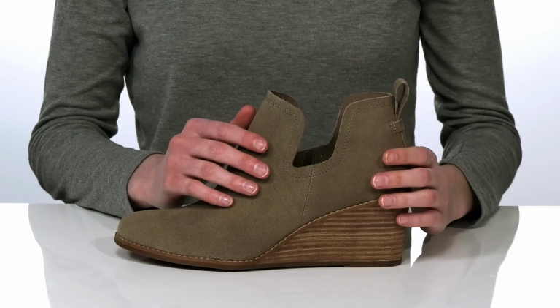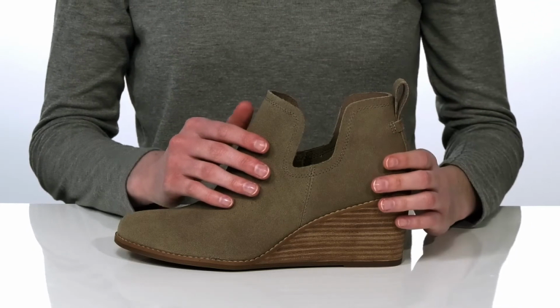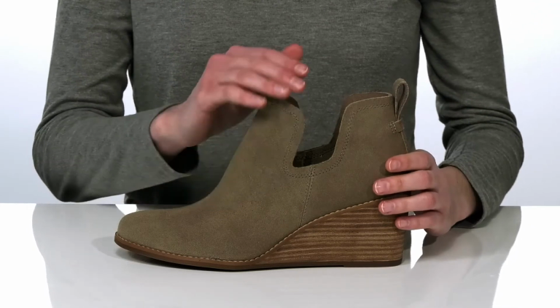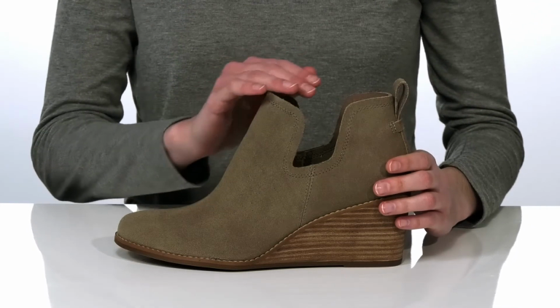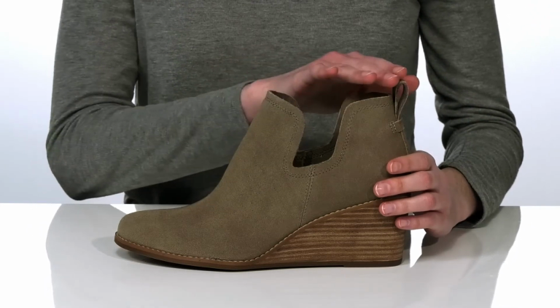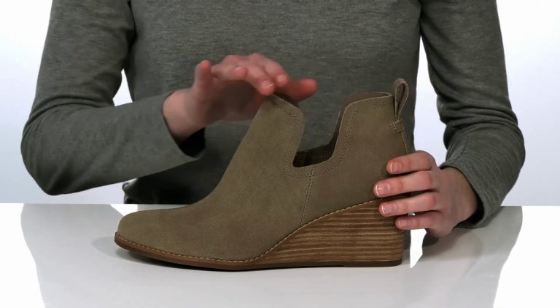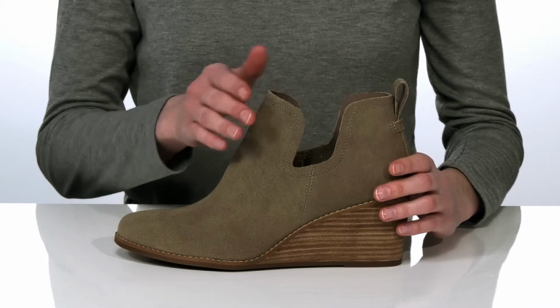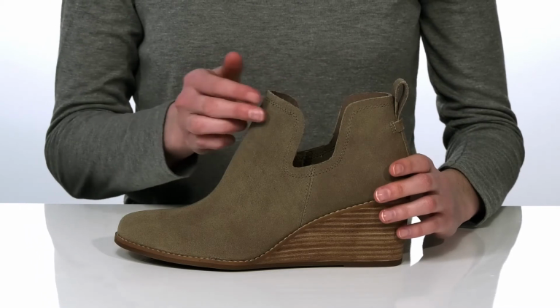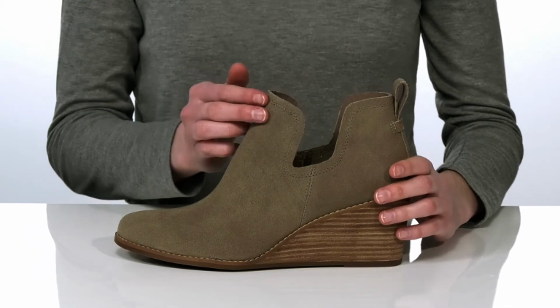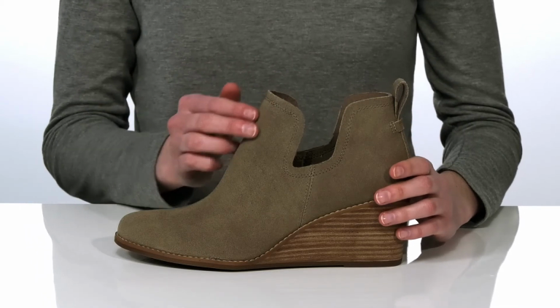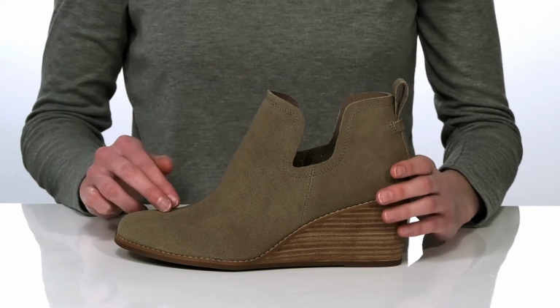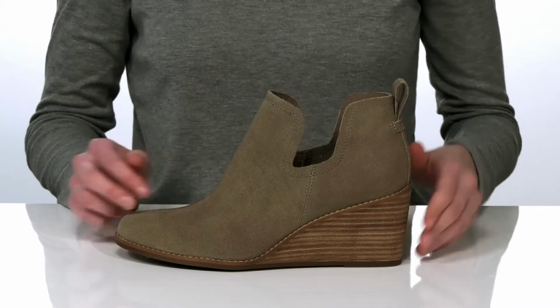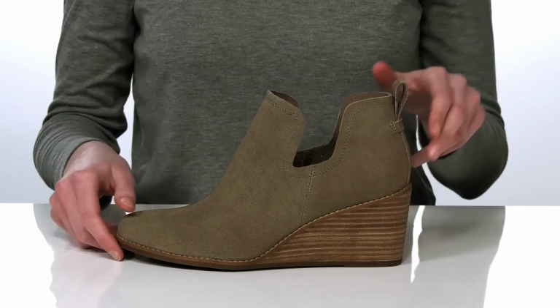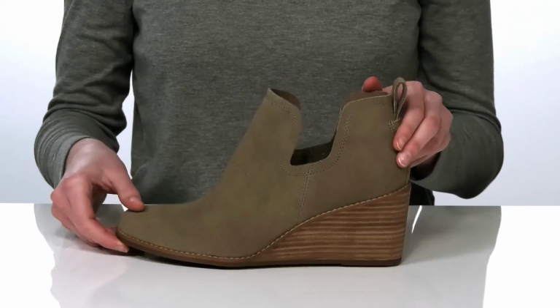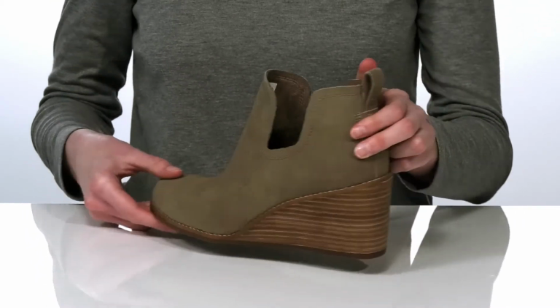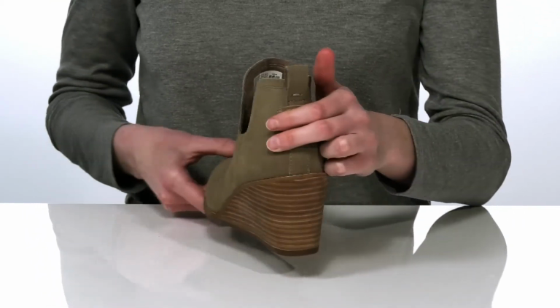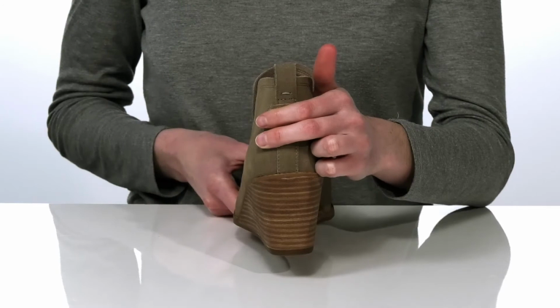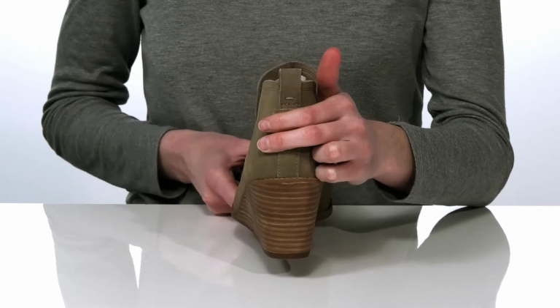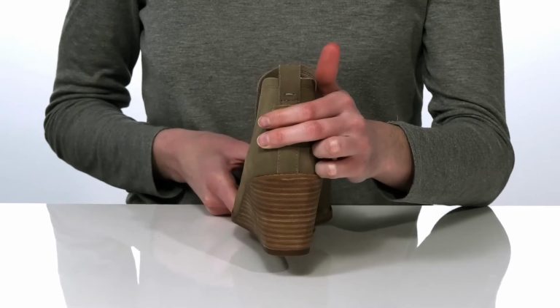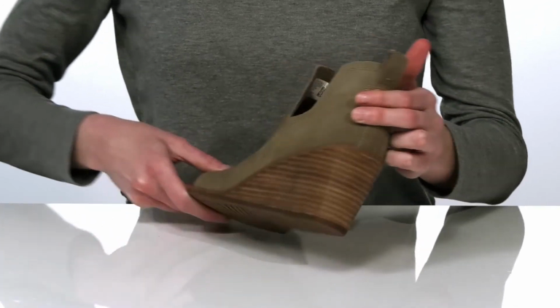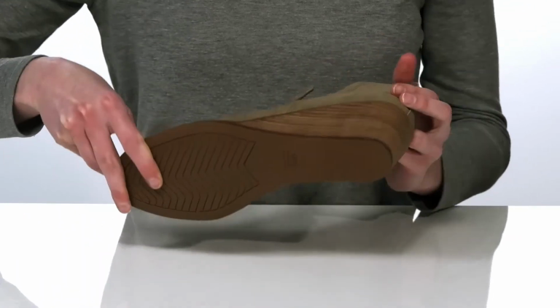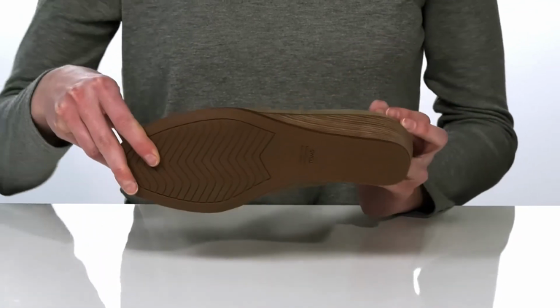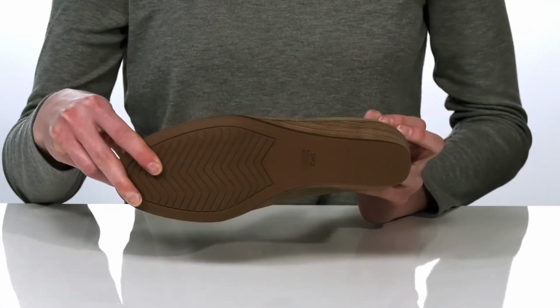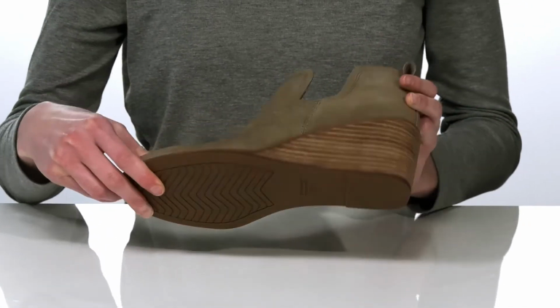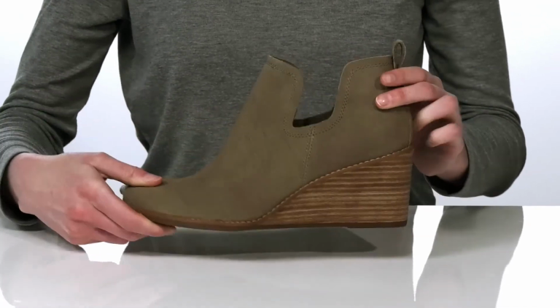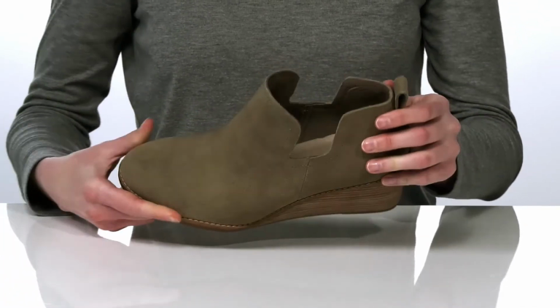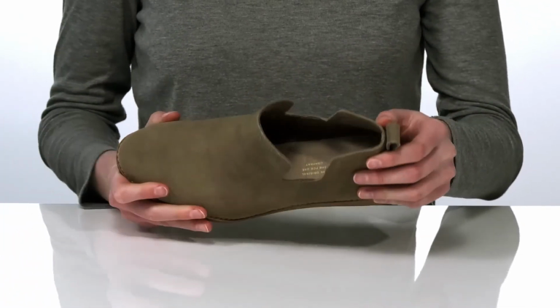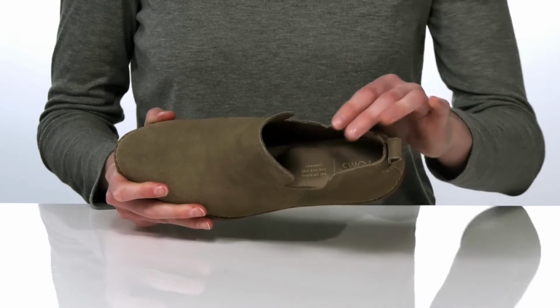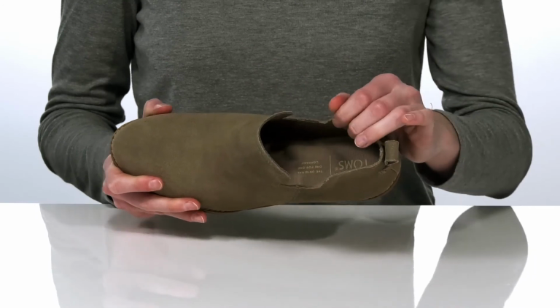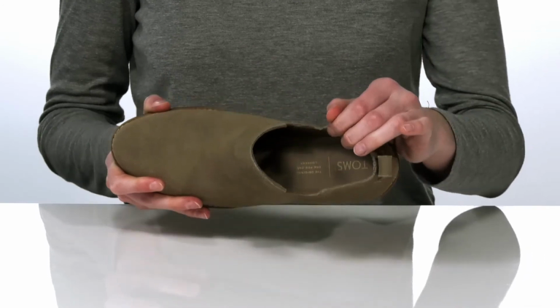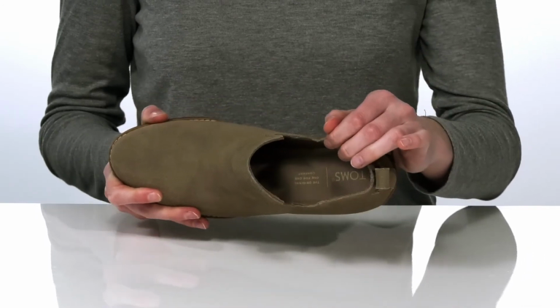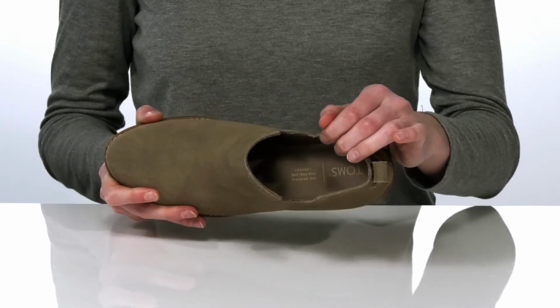There's a pull loop at the back to help you get these on, and I would probably style these with some ankle length jeans. The stacked wedge heel is almost three inches tall. They have a grippy outsole underneath, and inside has a soft lining and cushioned footbed.